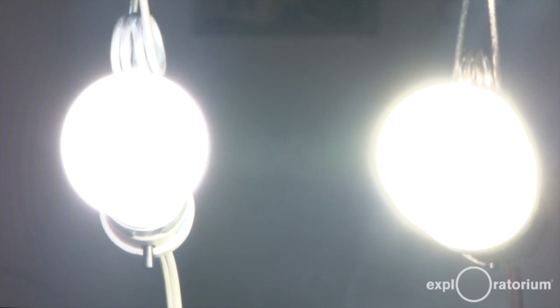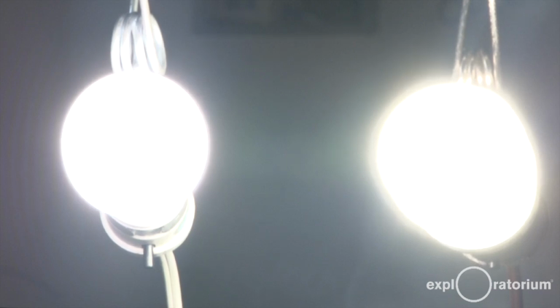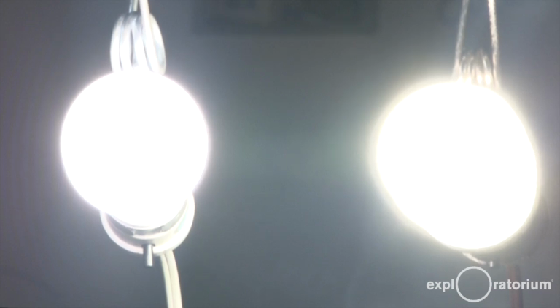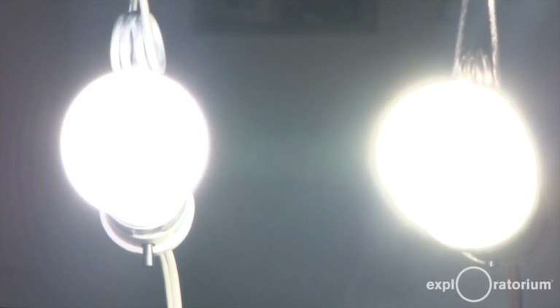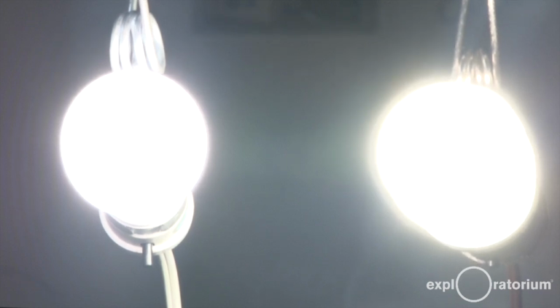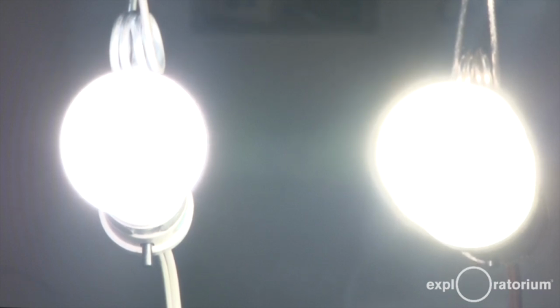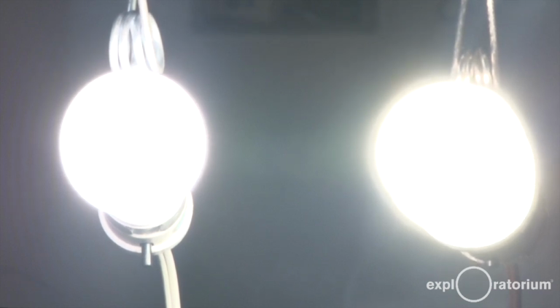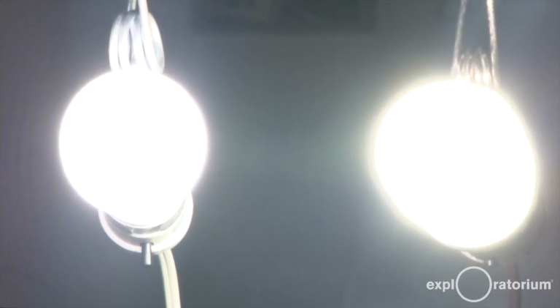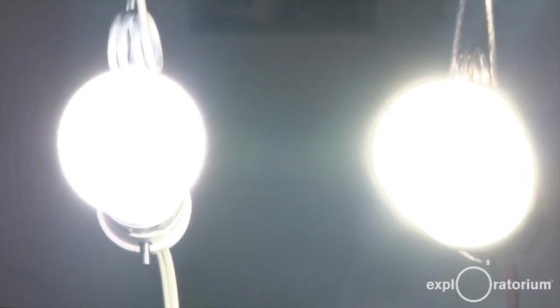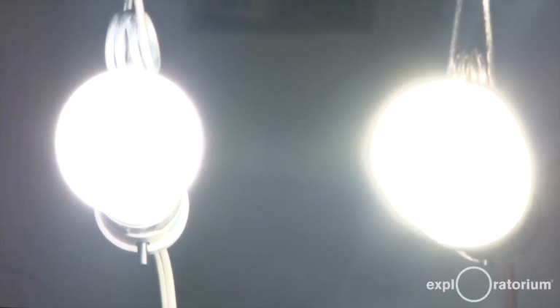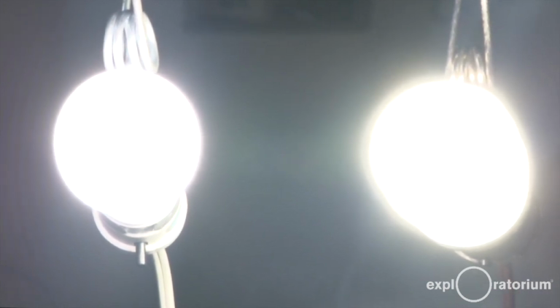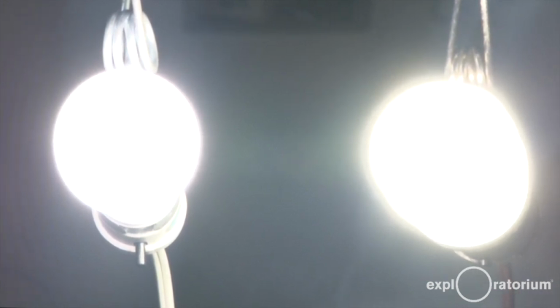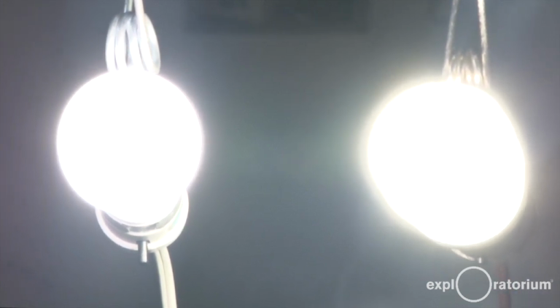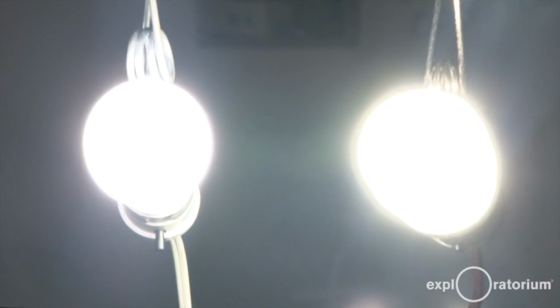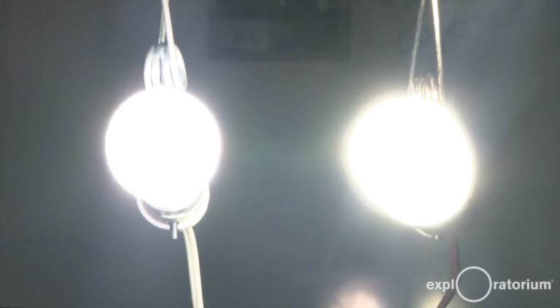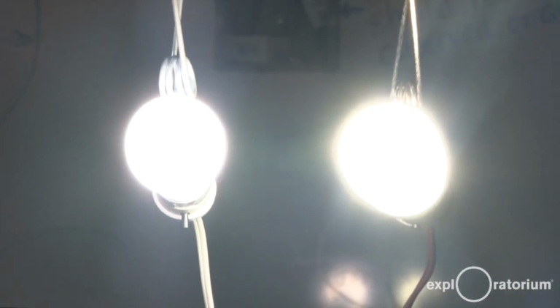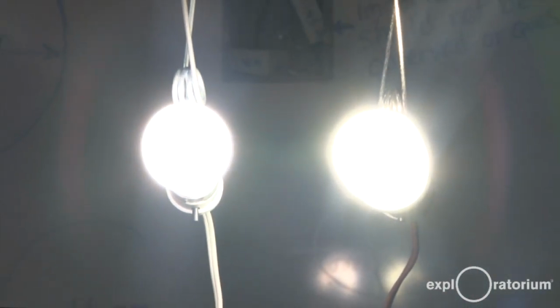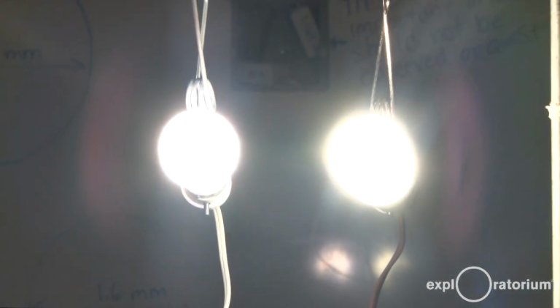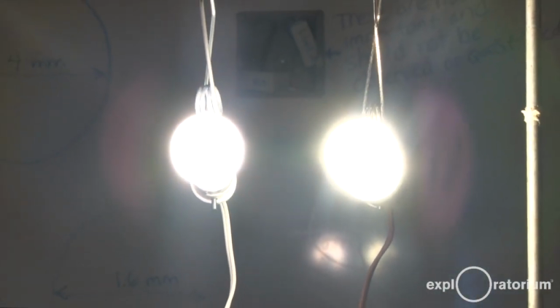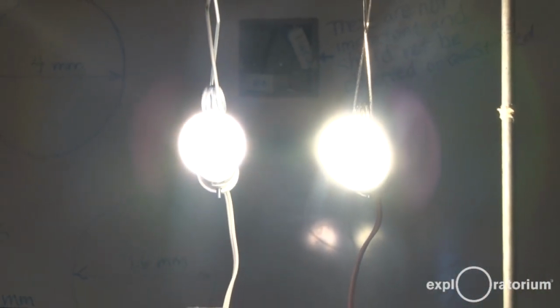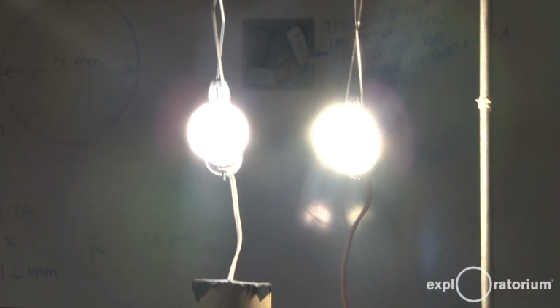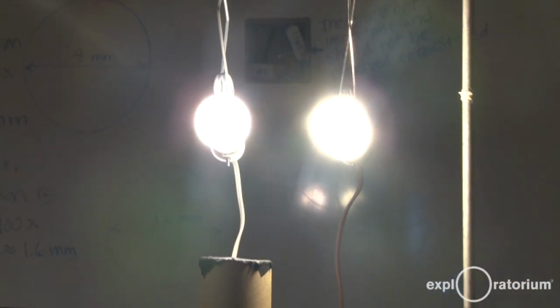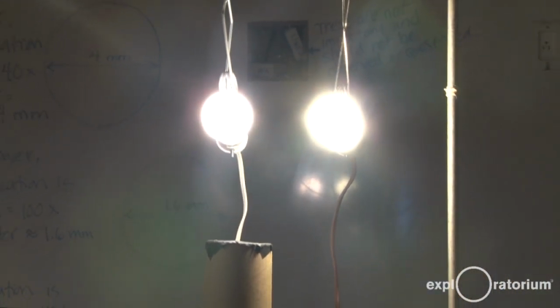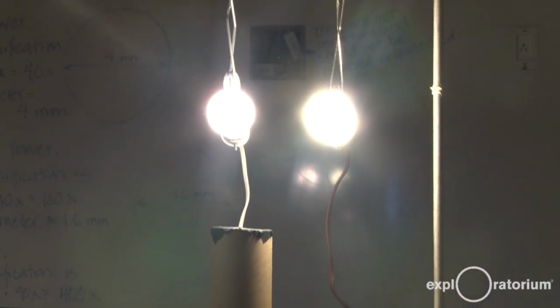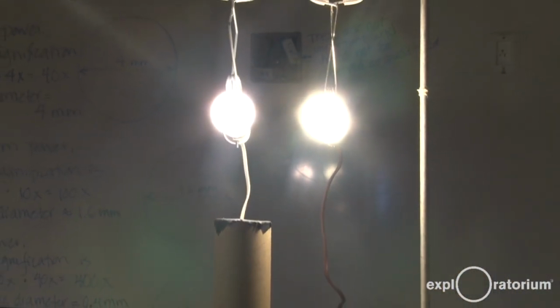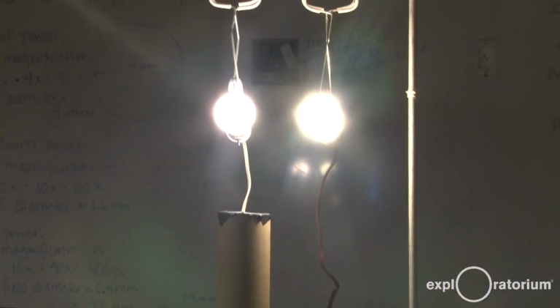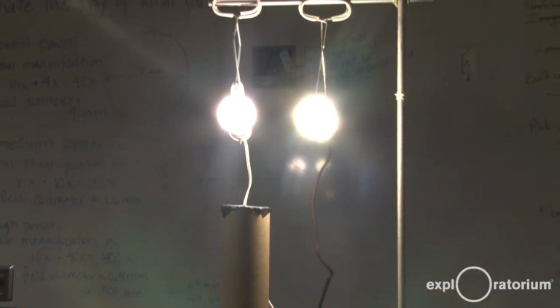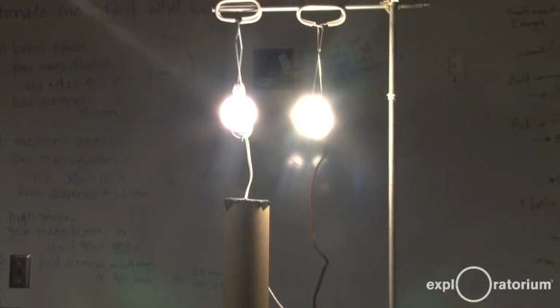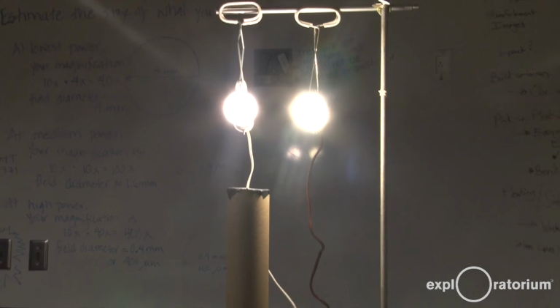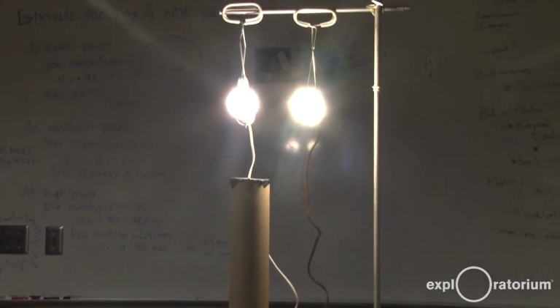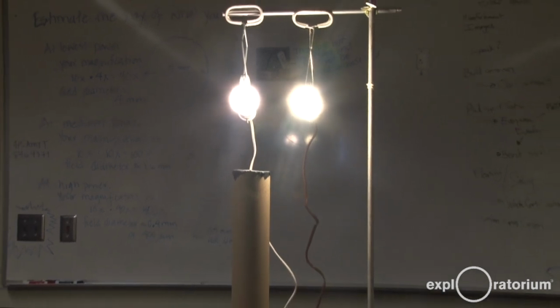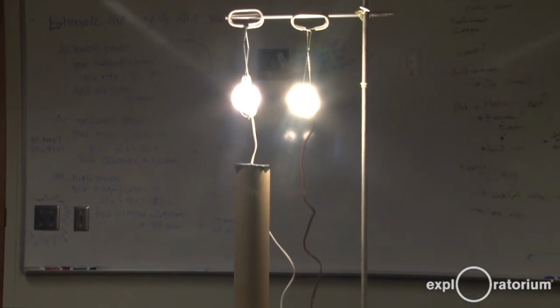To your naked eye and the camera, these two white lights appear the same, but are they the same? We can use a simple, easy-to-build device called a CD spectroscope to take a closer look.